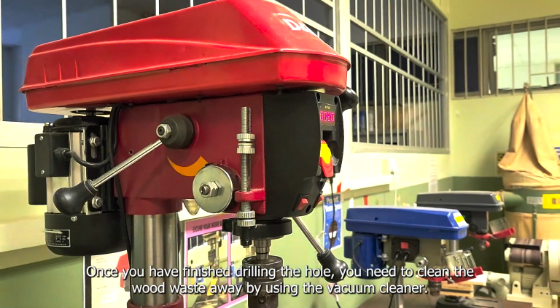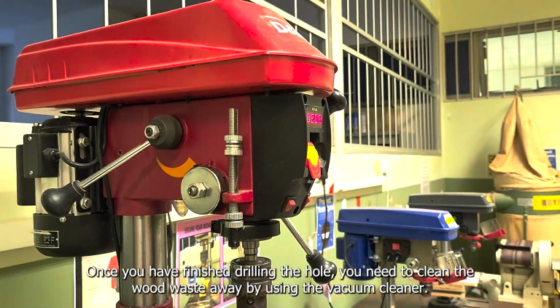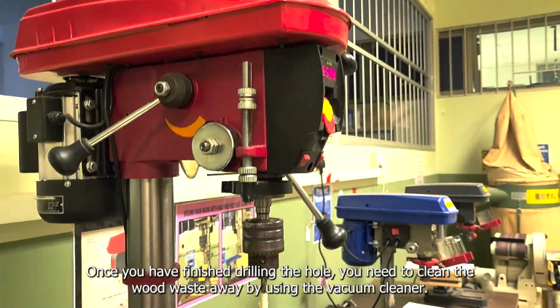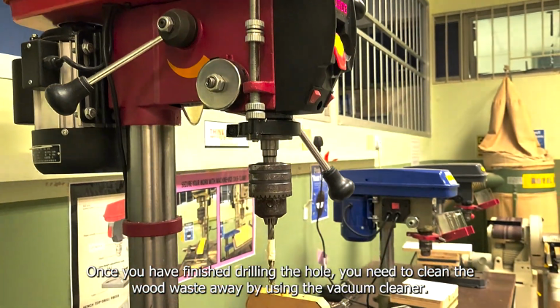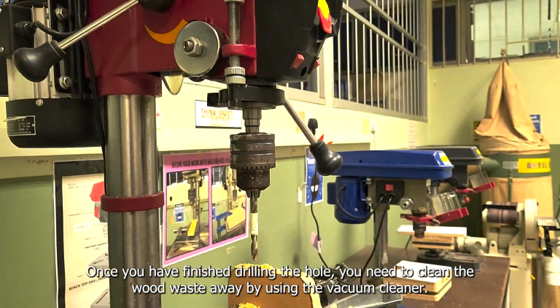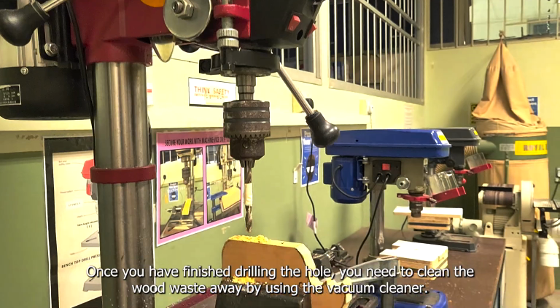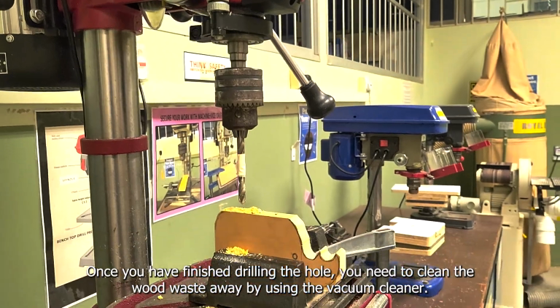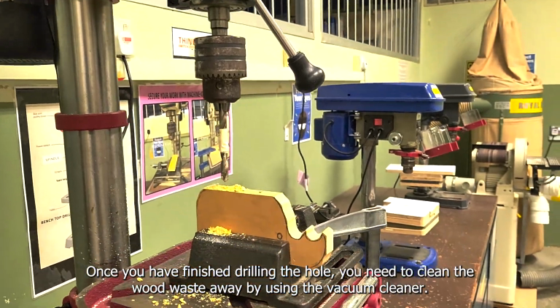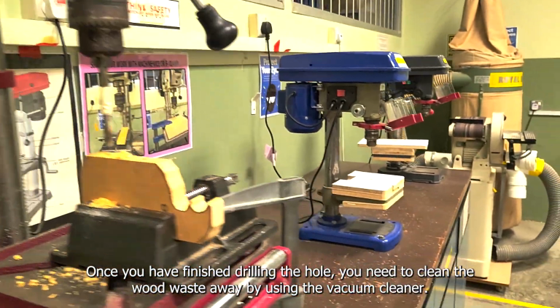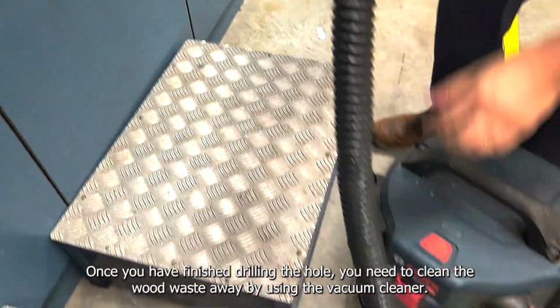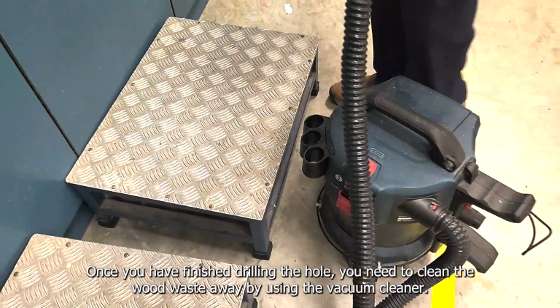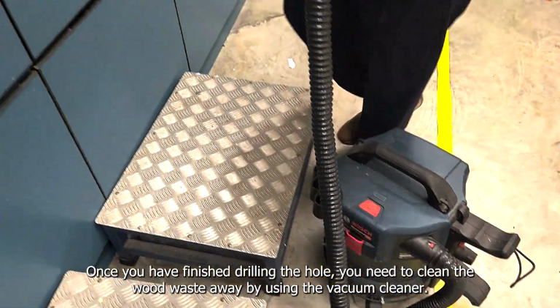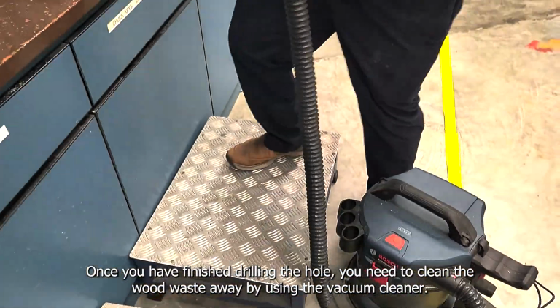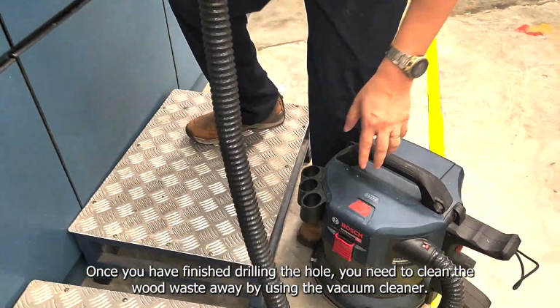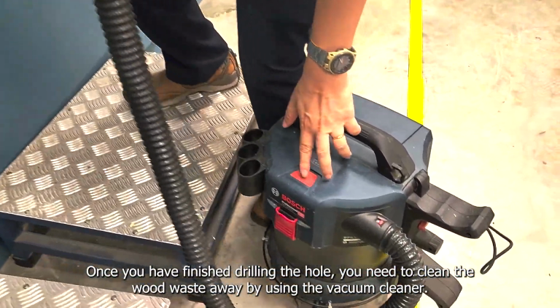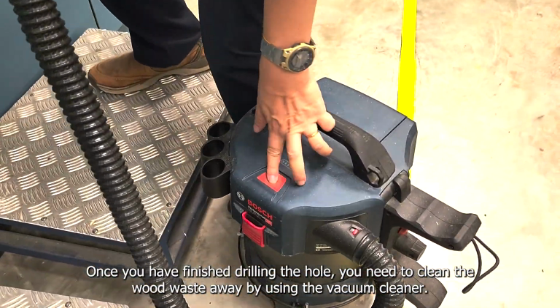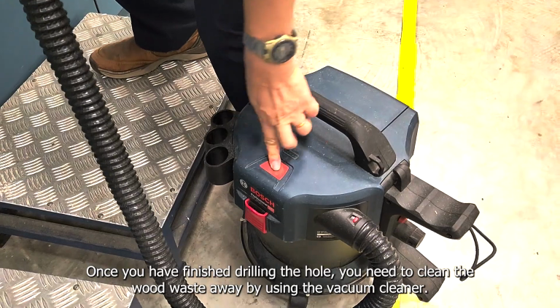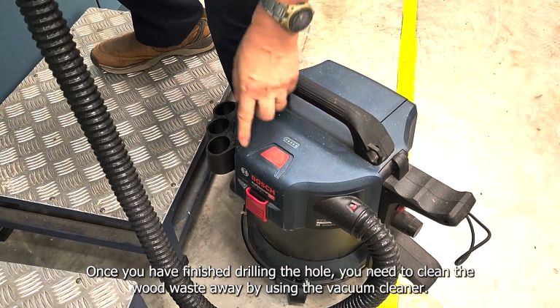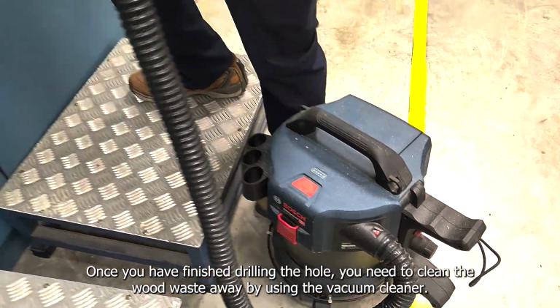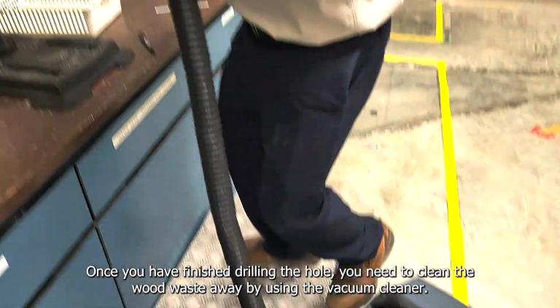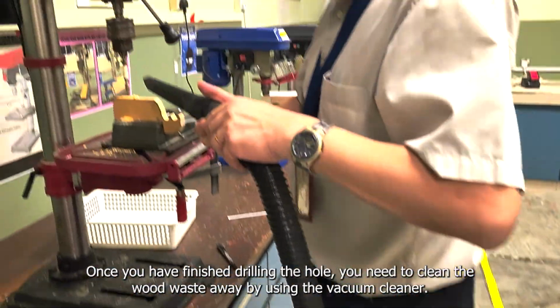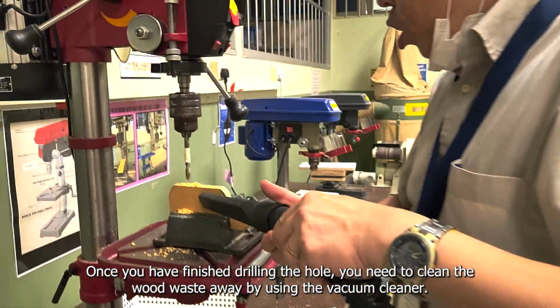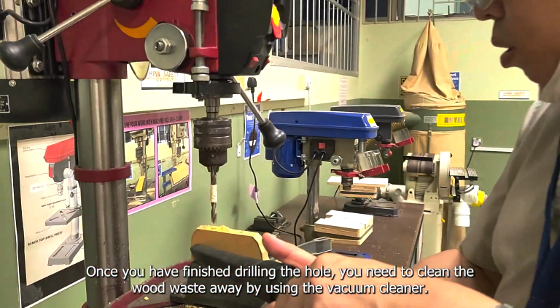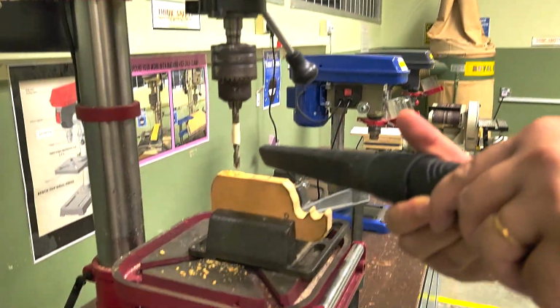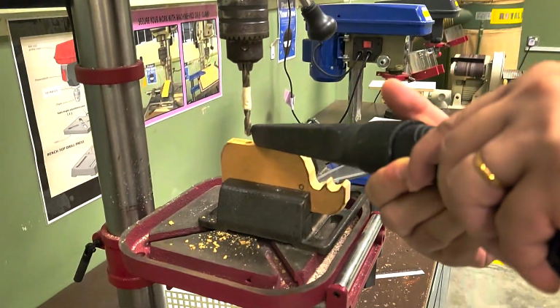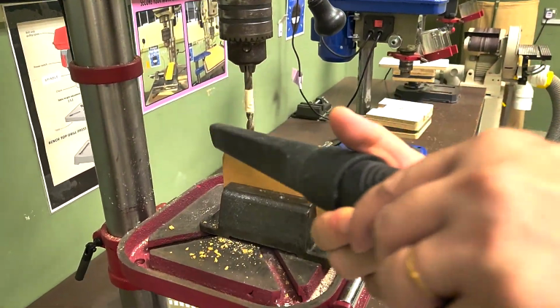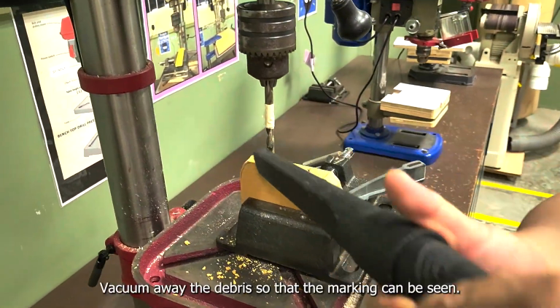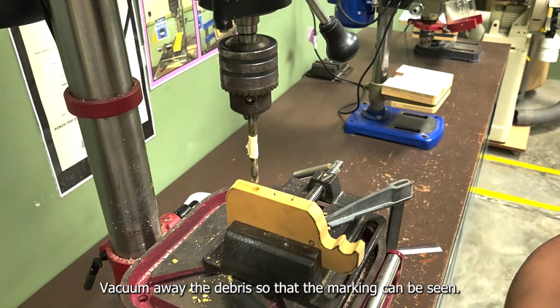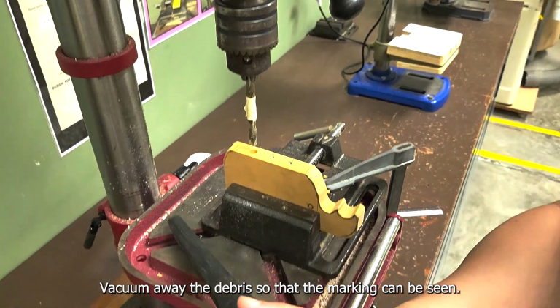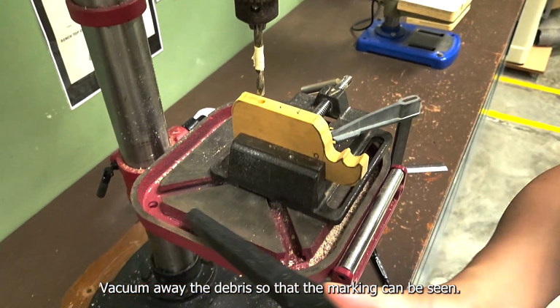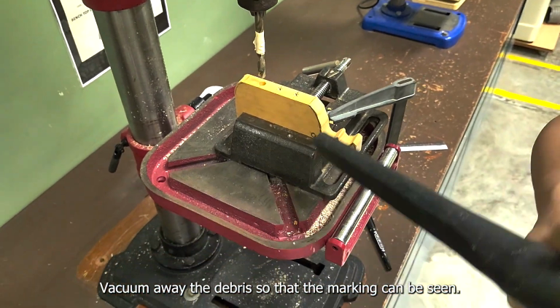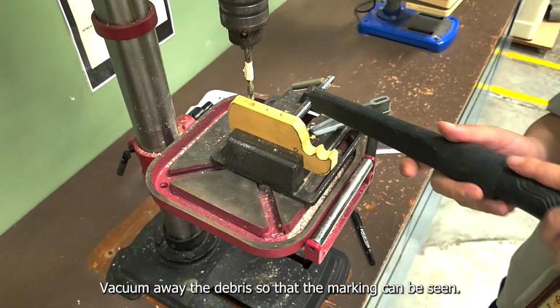Make sure you clean up the area. Make use of a vacuum to vacuum away the debris or the wood dust.